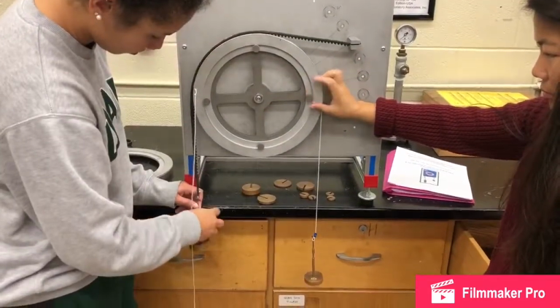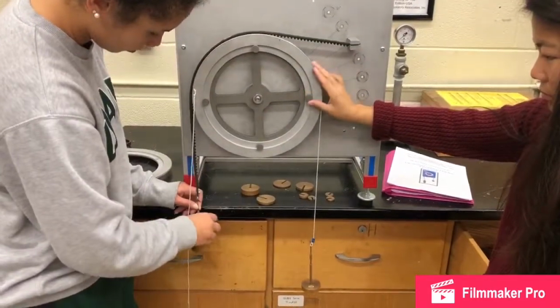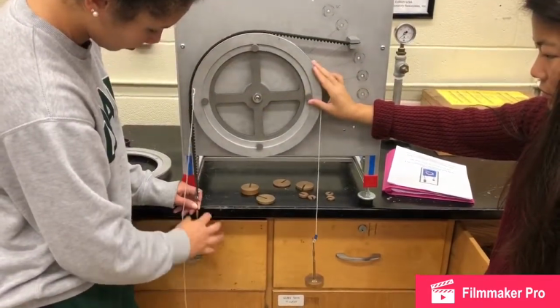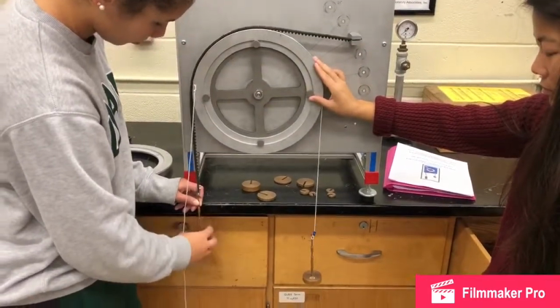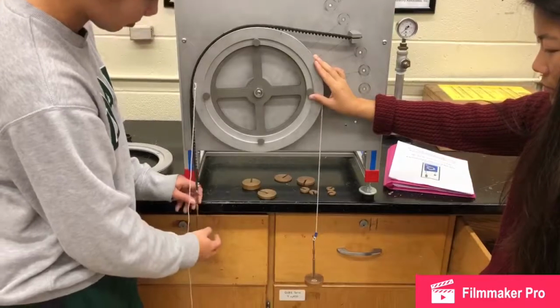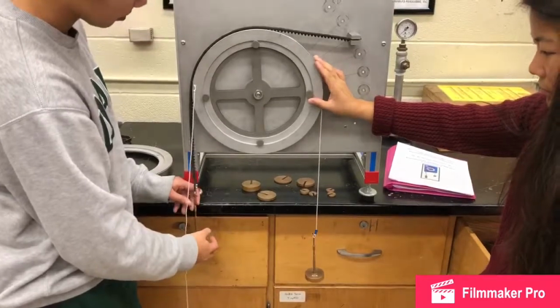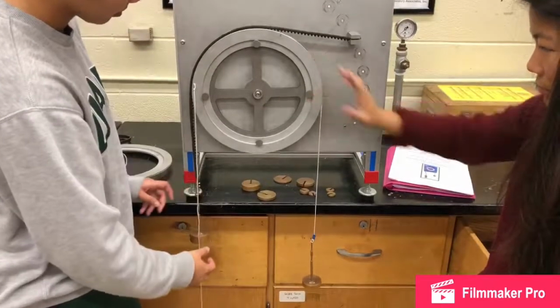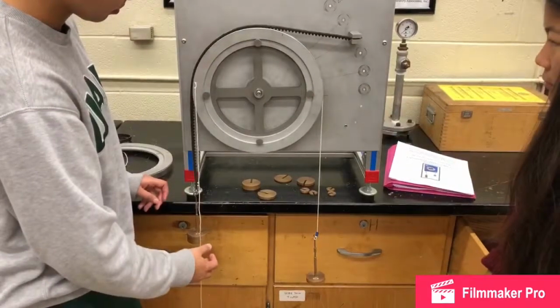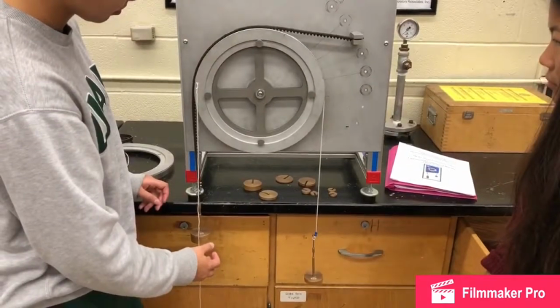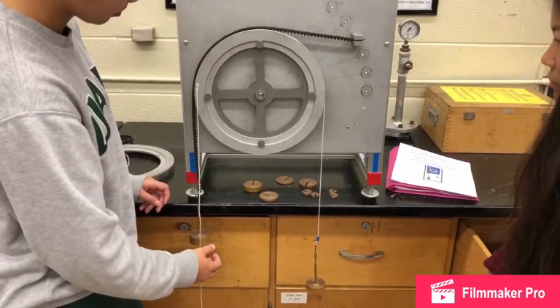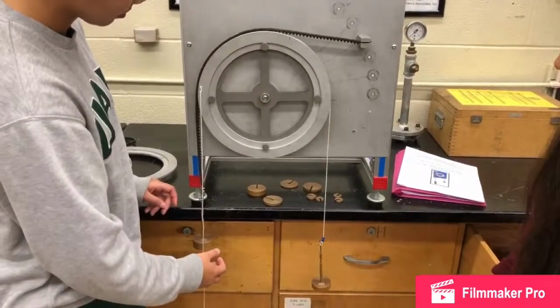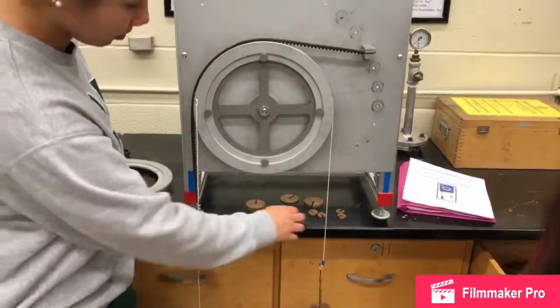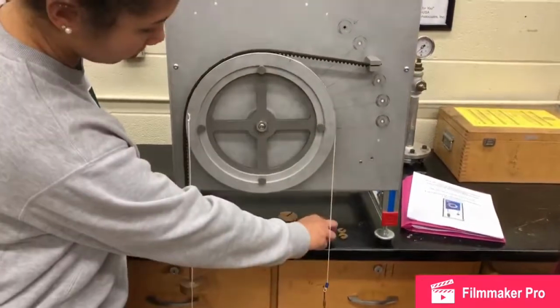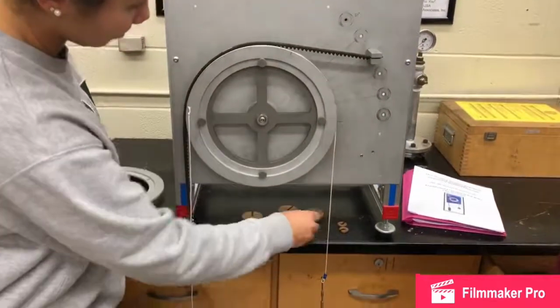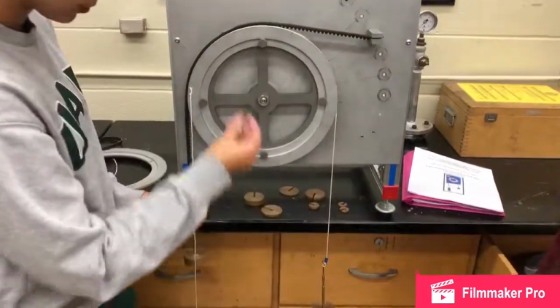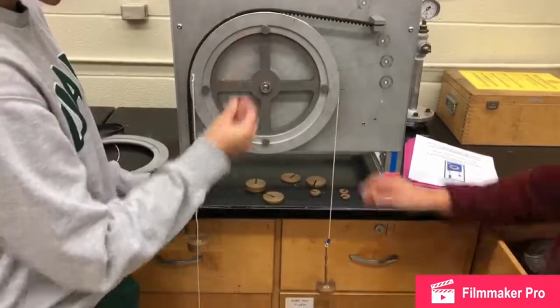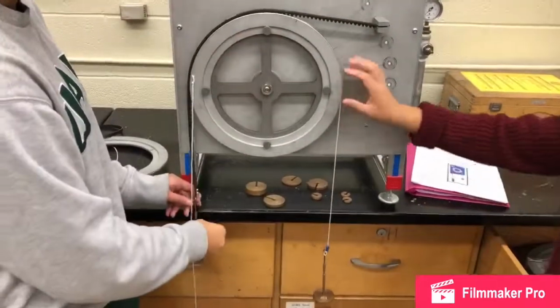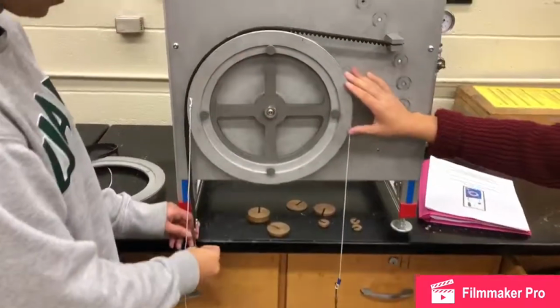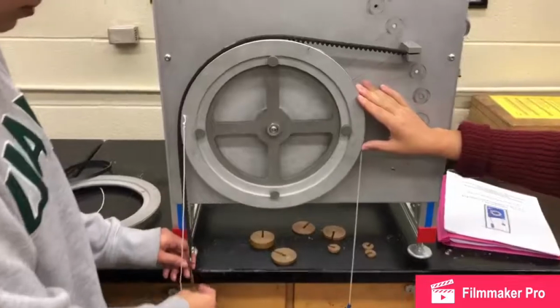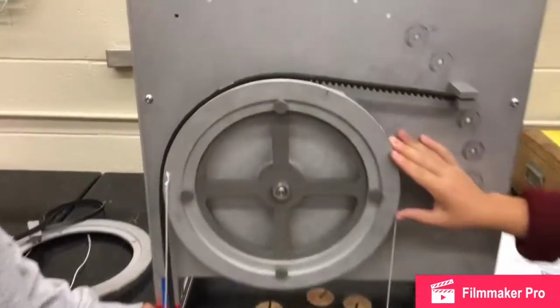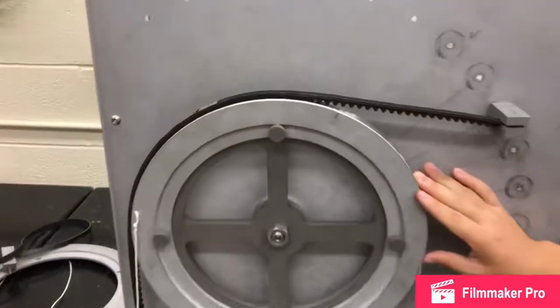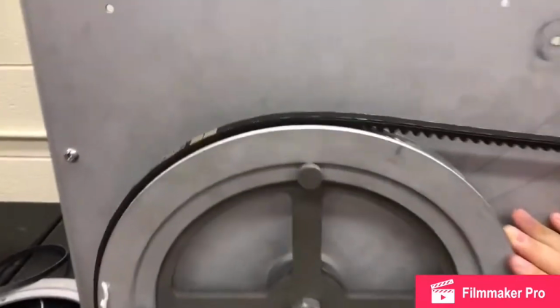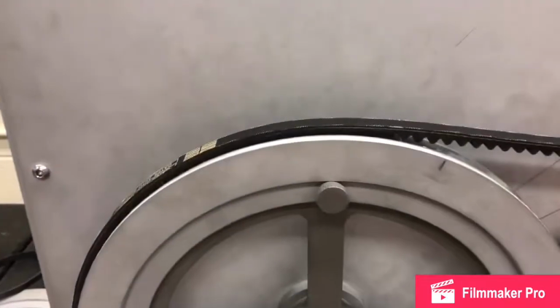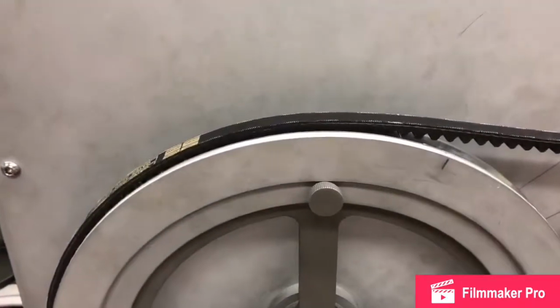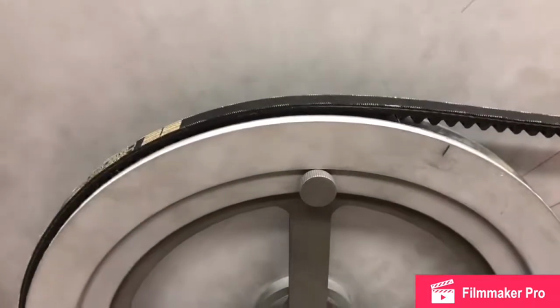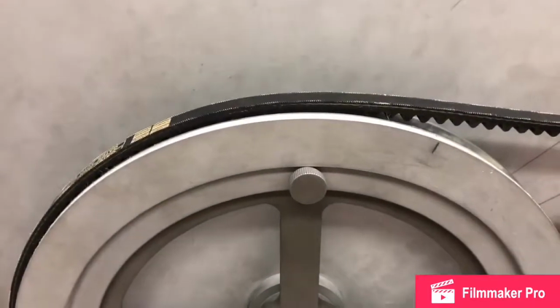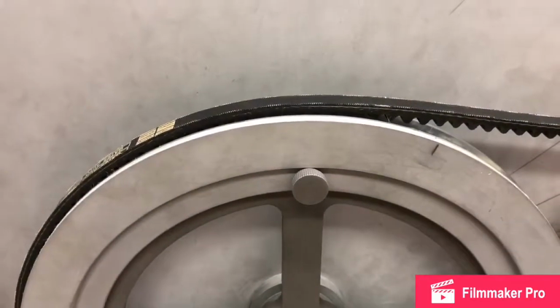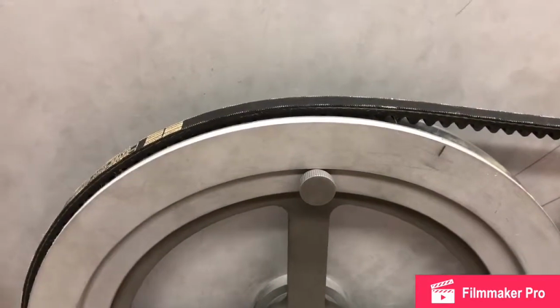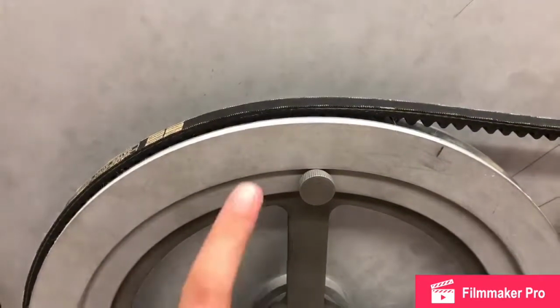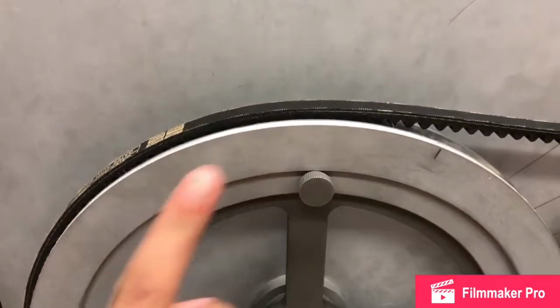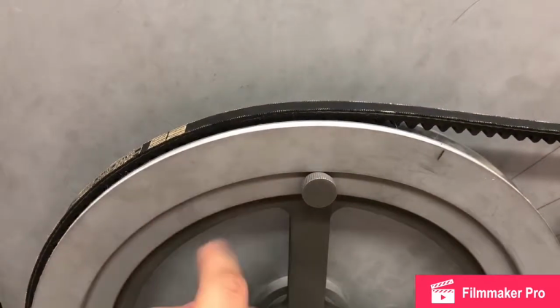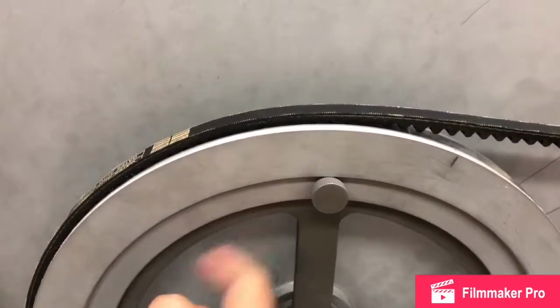Once it is equalized and no slippage is occurring, we can verify that the experiment has been completed.